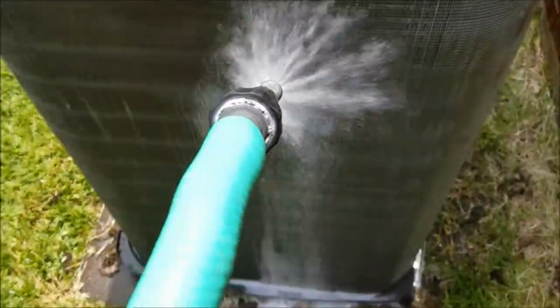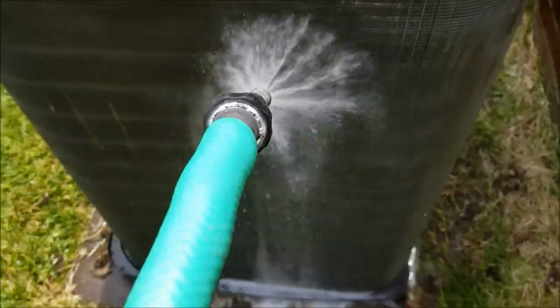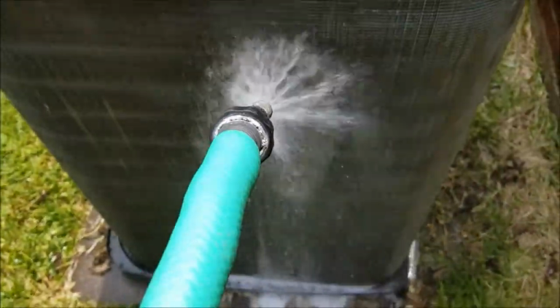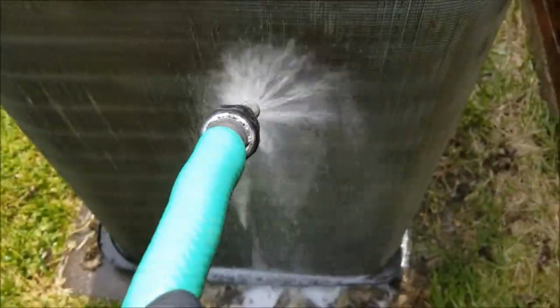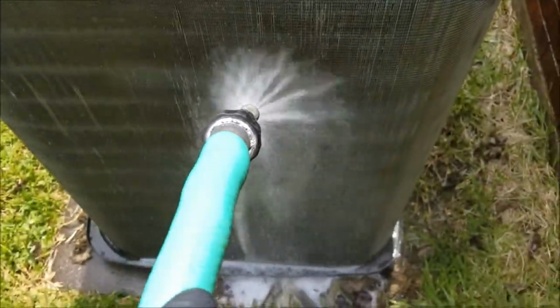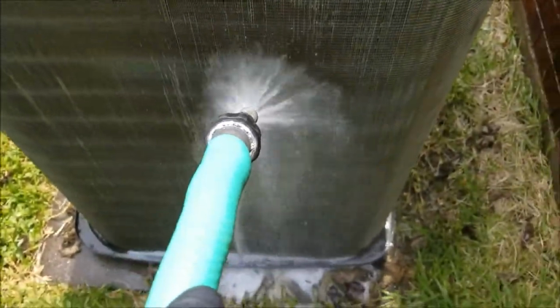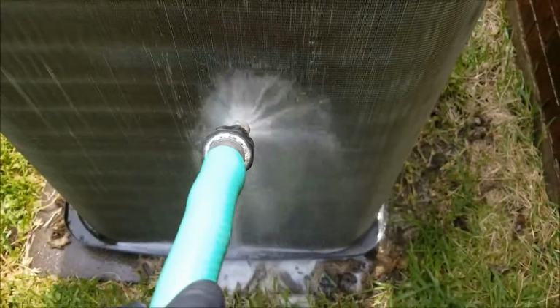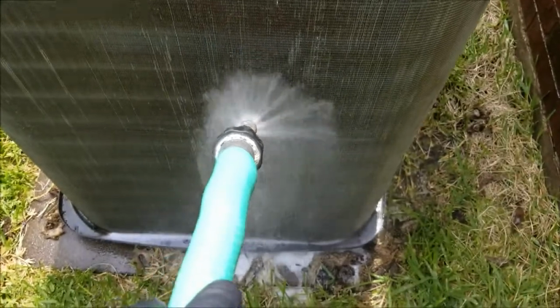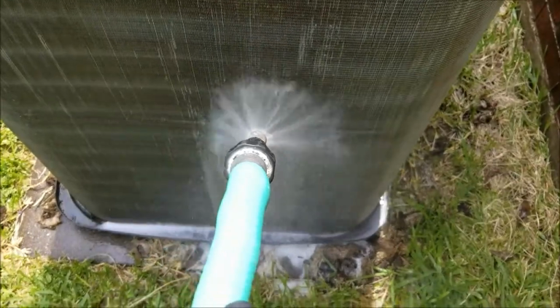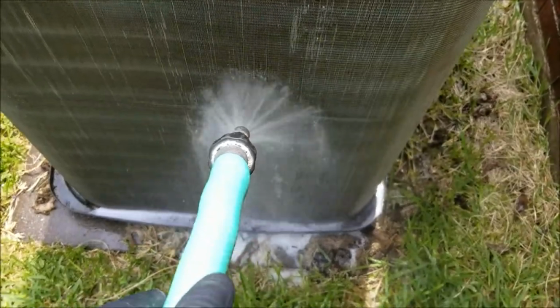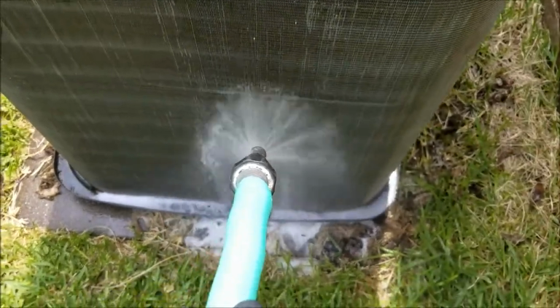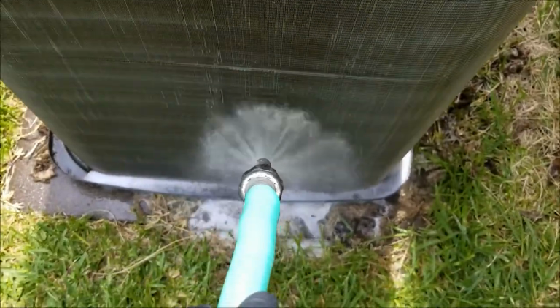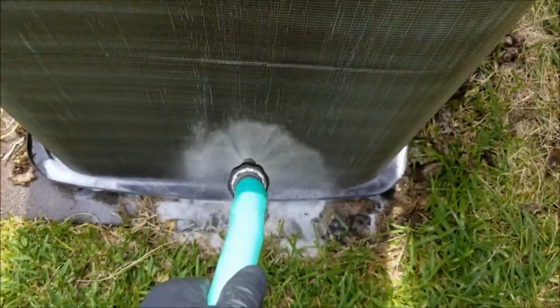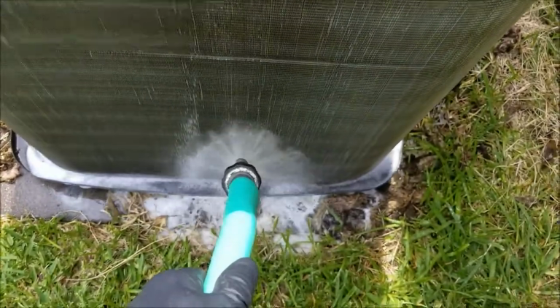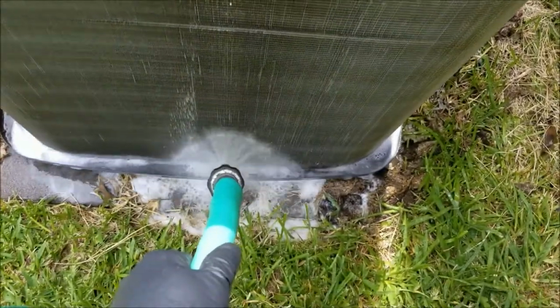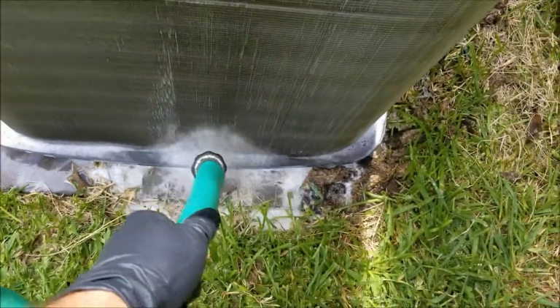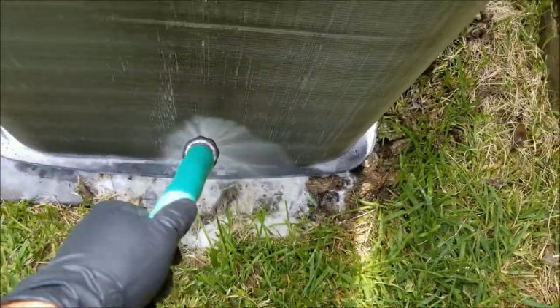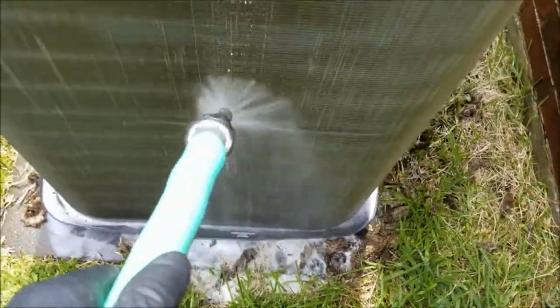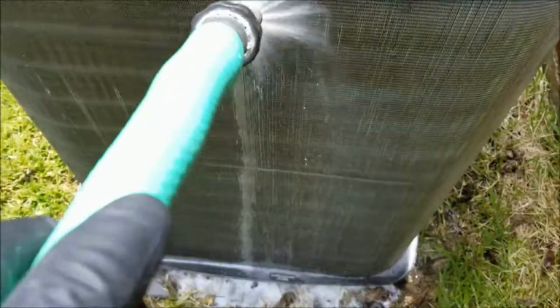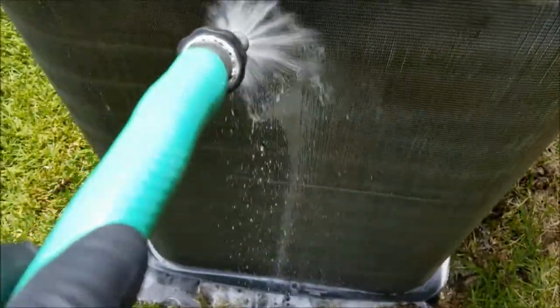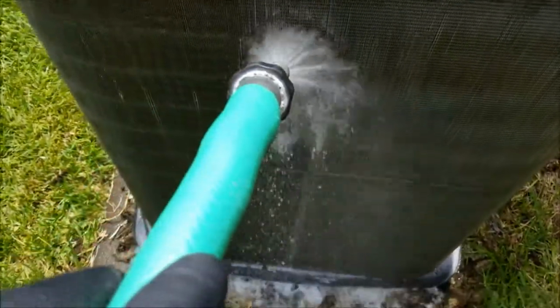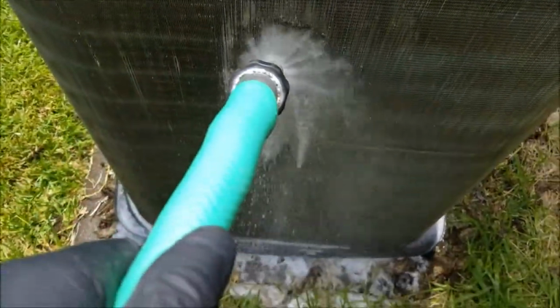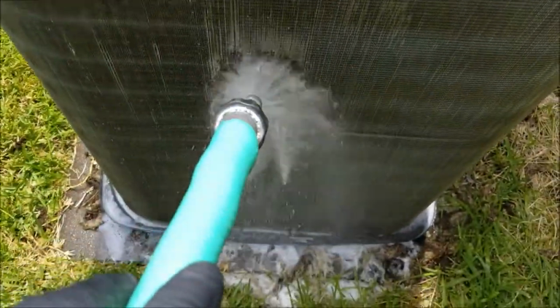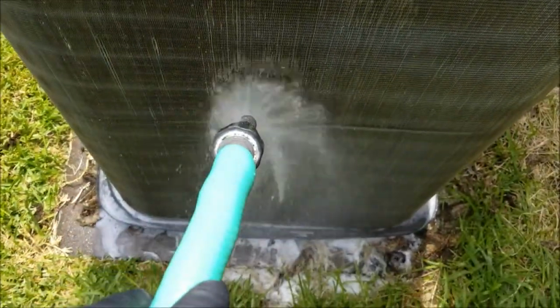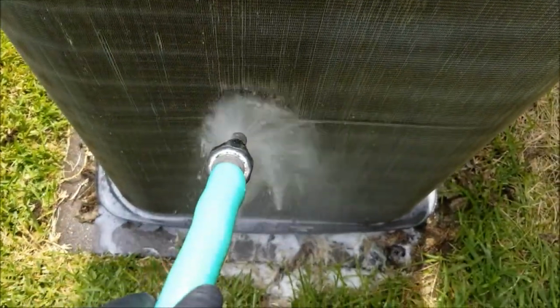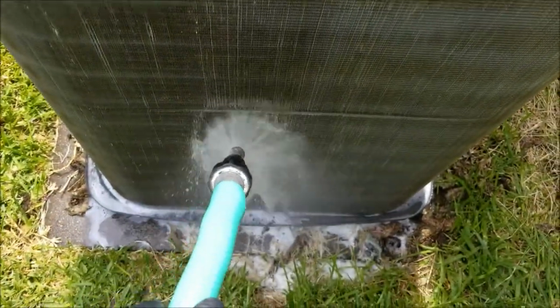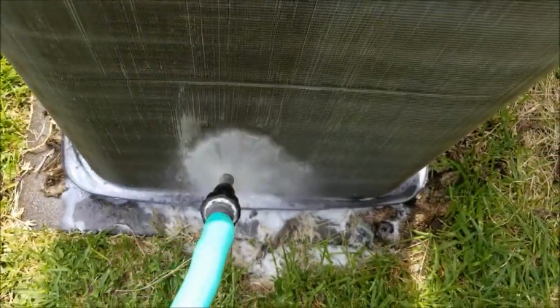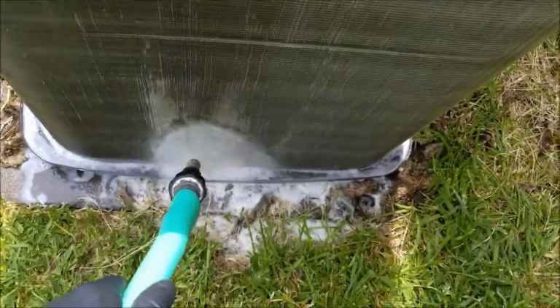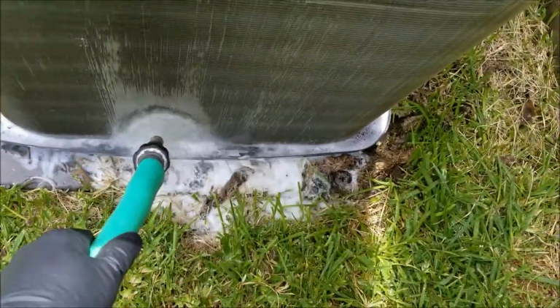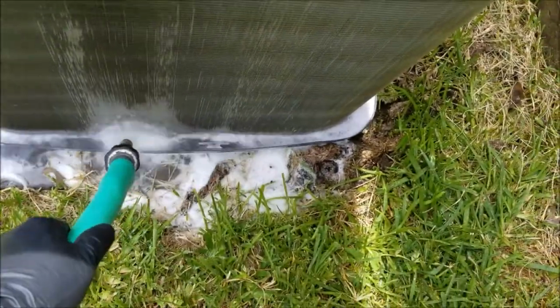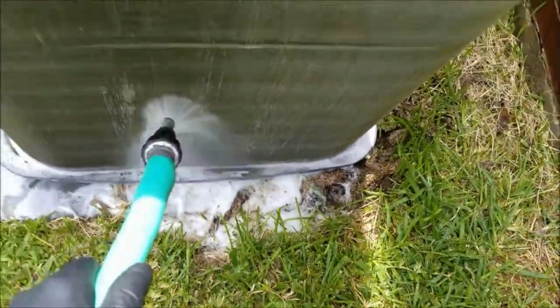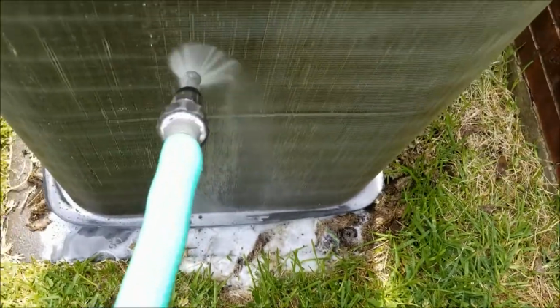I just want to make sure you kind of work it along the fins and try to get all the dirt out. Do that all the way around.